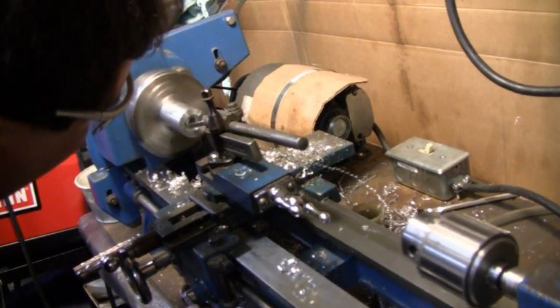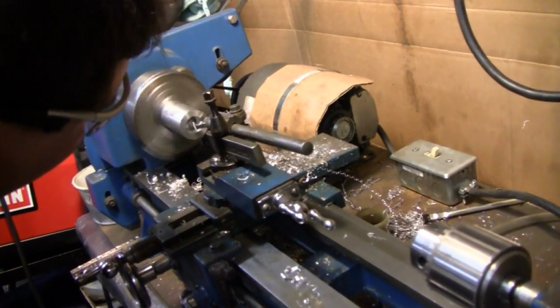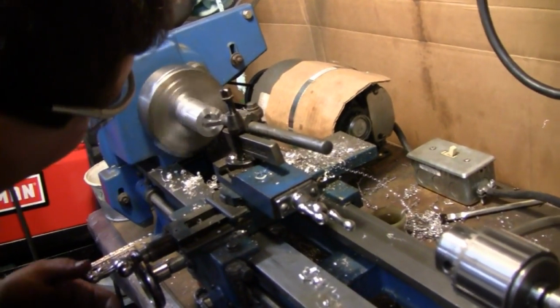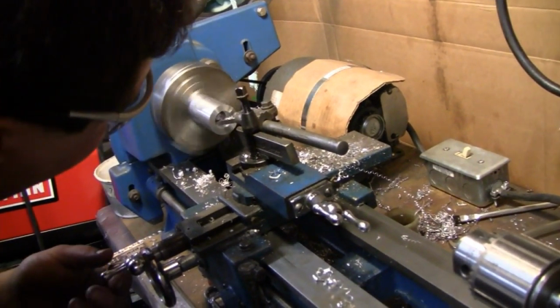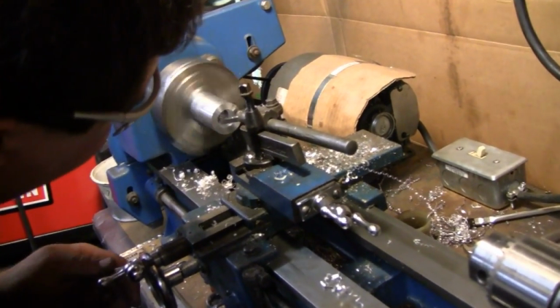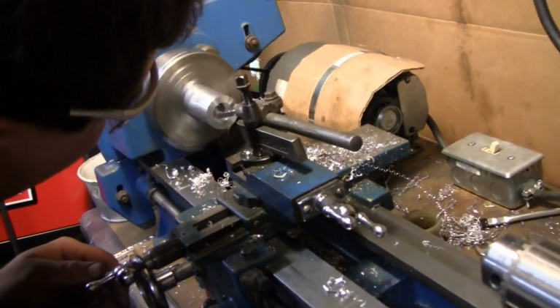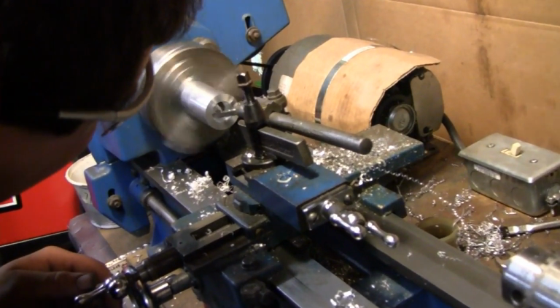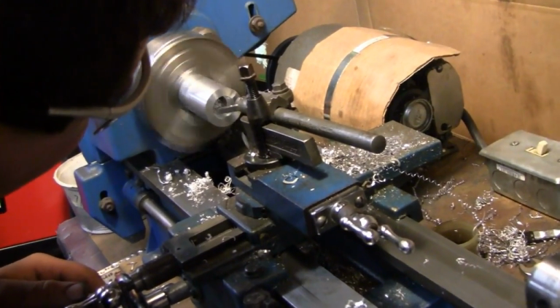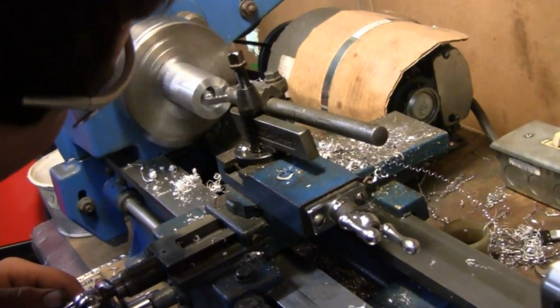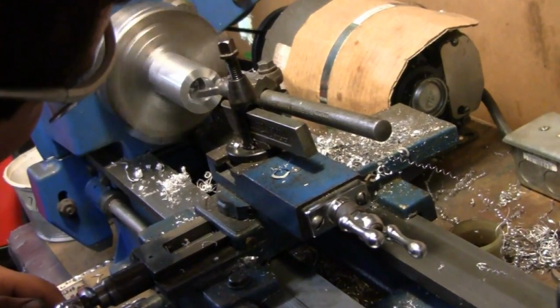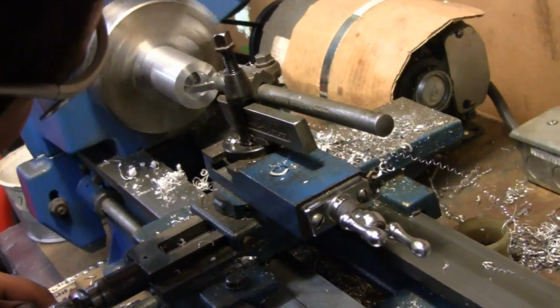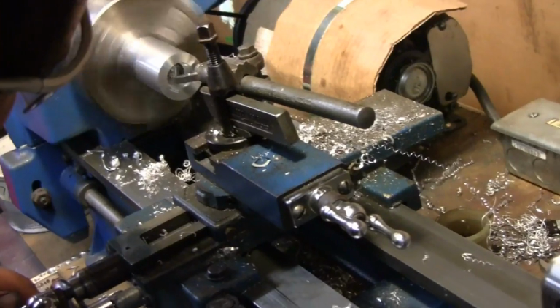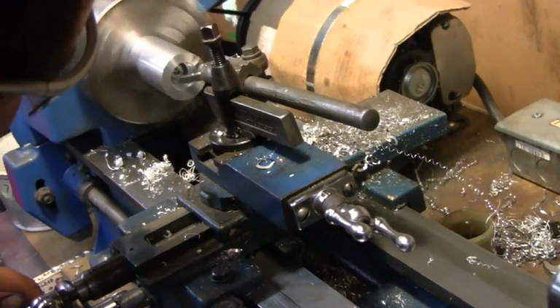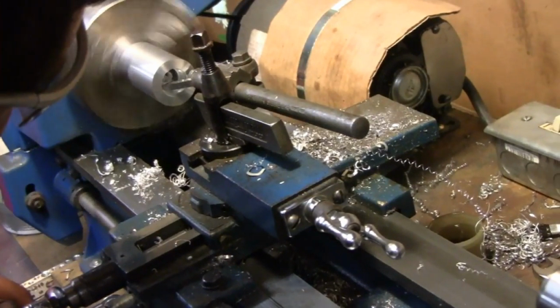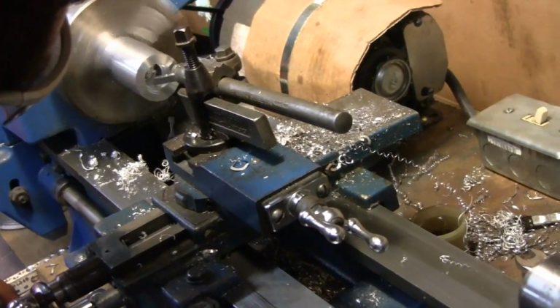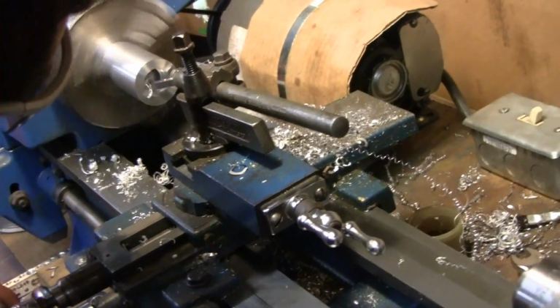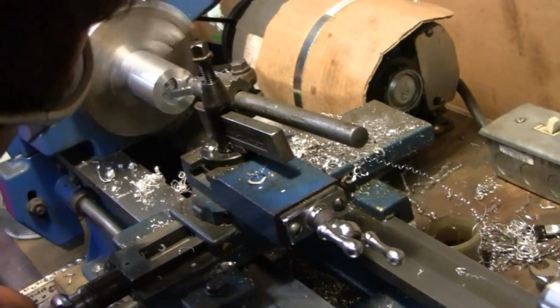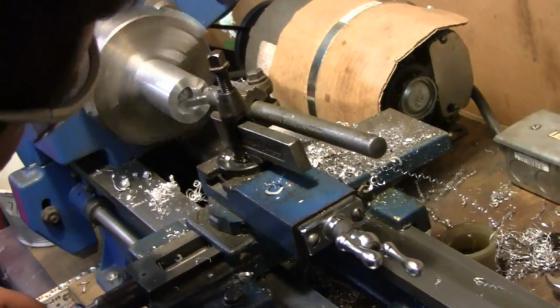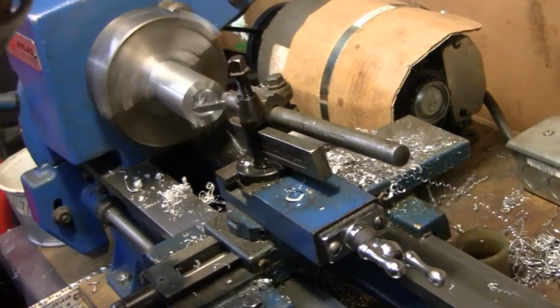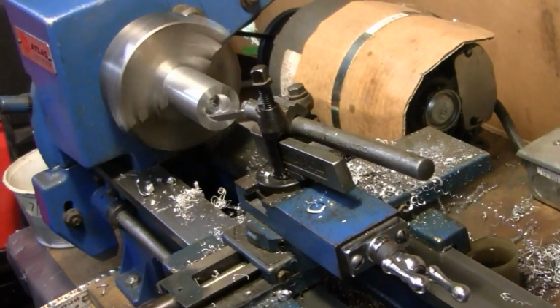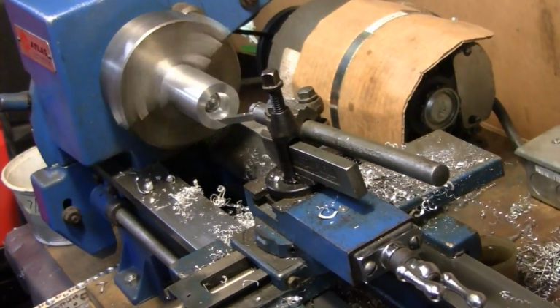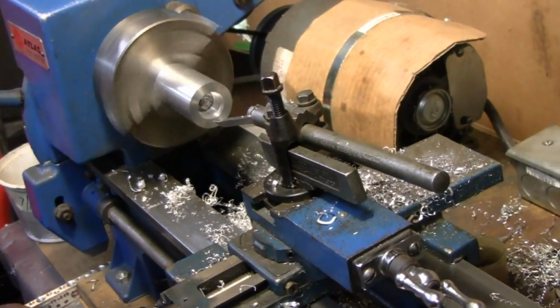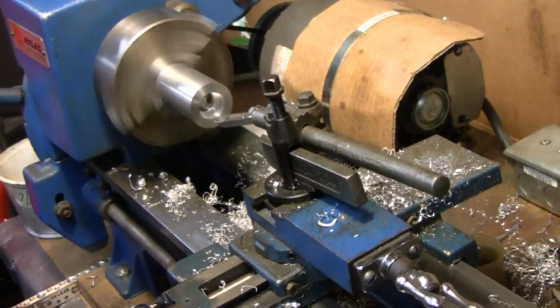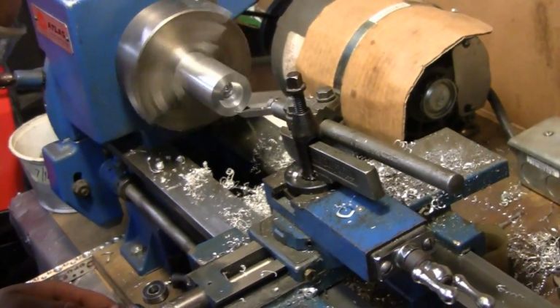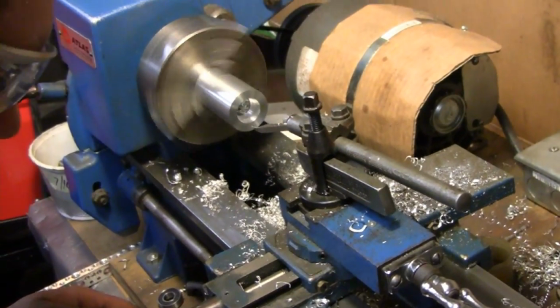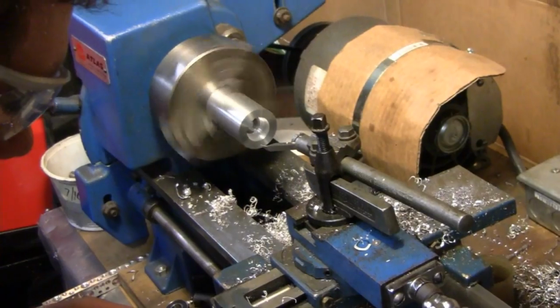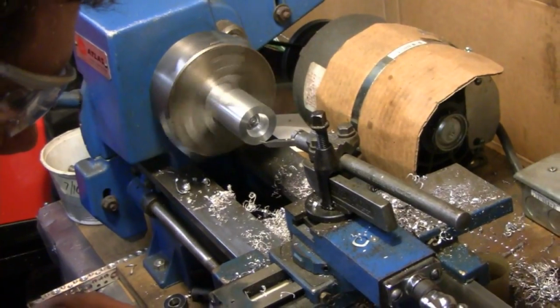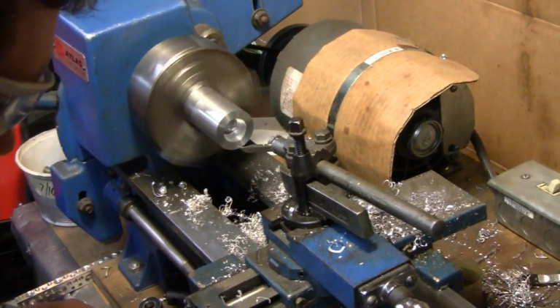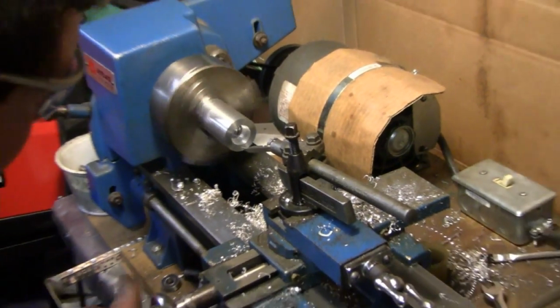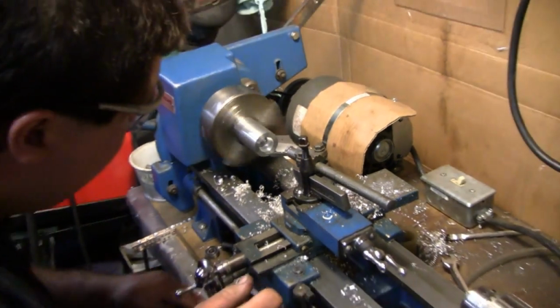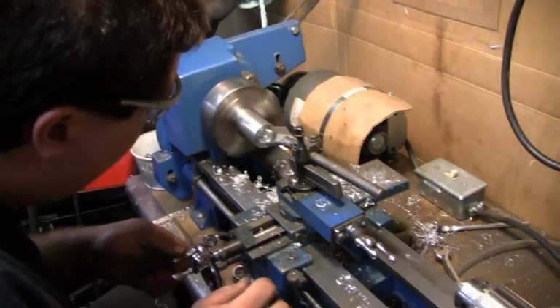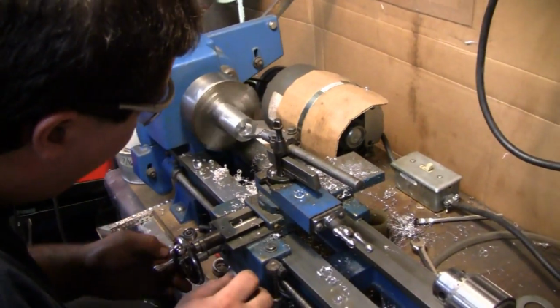A little bit at a time. Yeah, he did a nice job cutting that bit there — no rush. All right, continue on buddy.